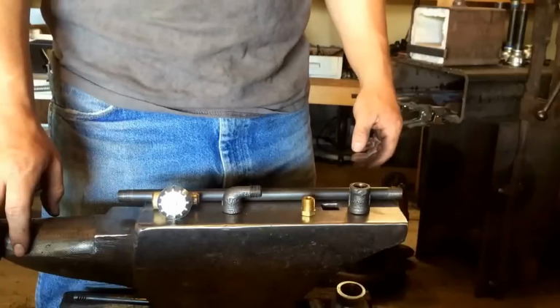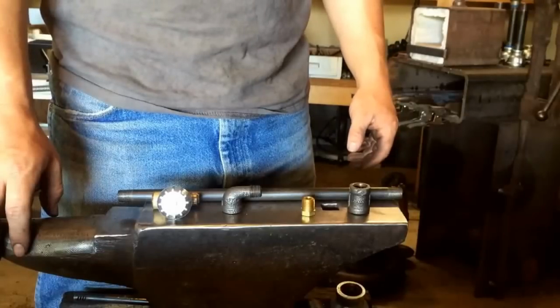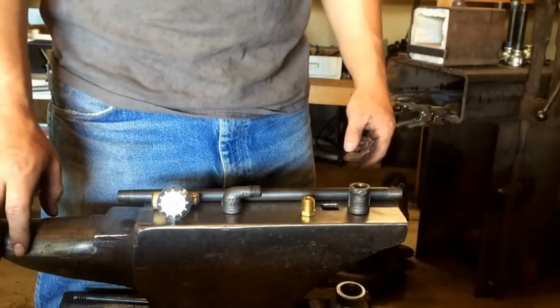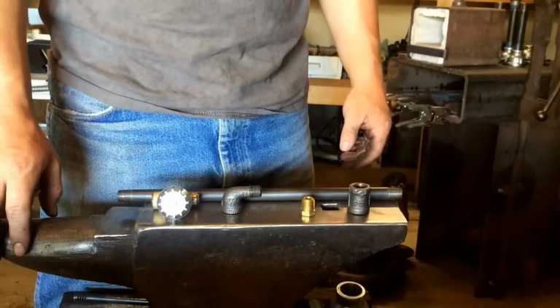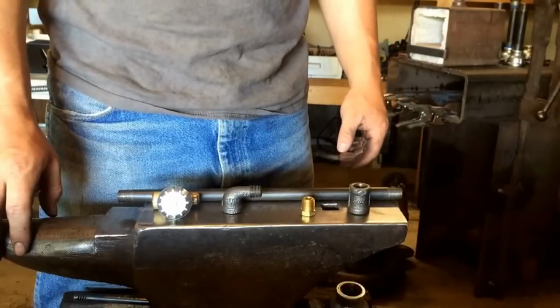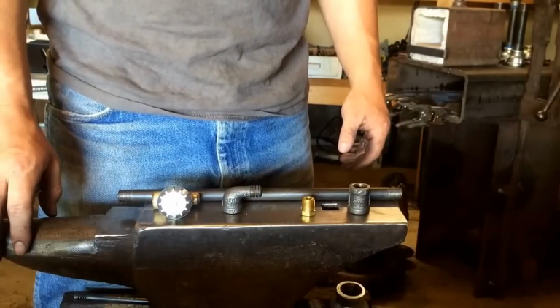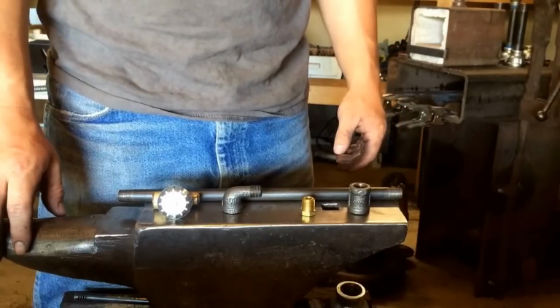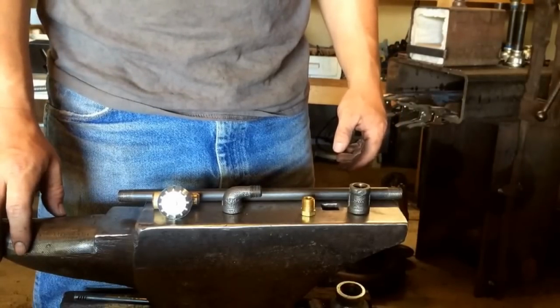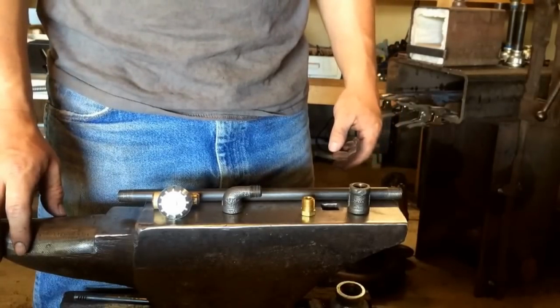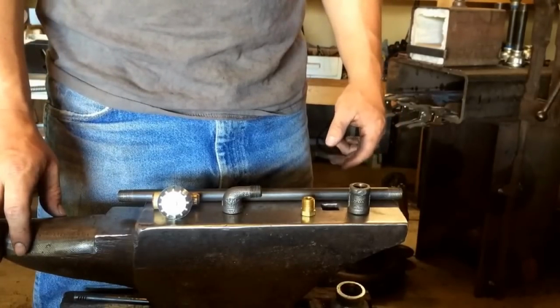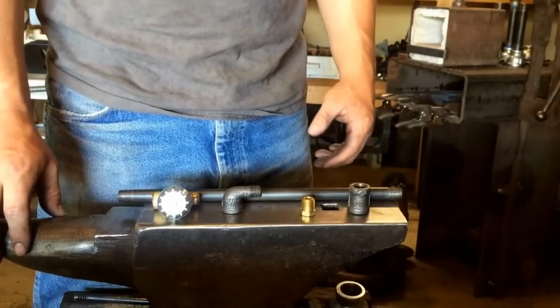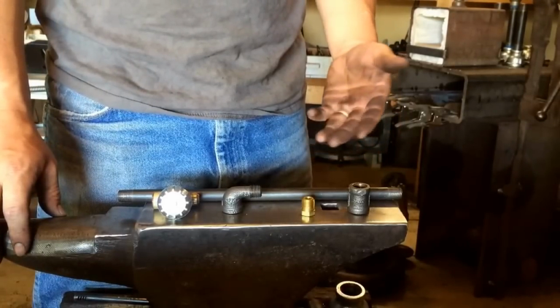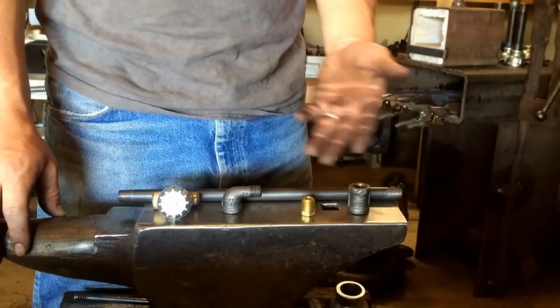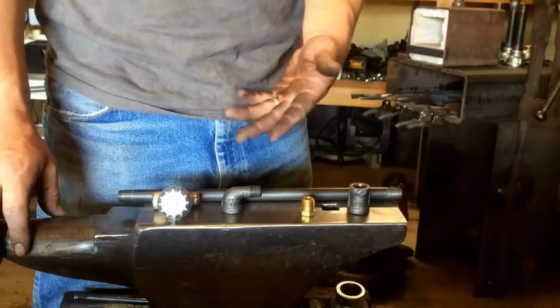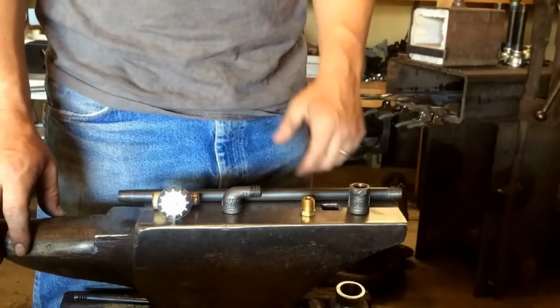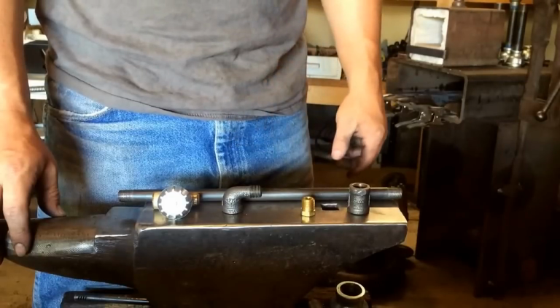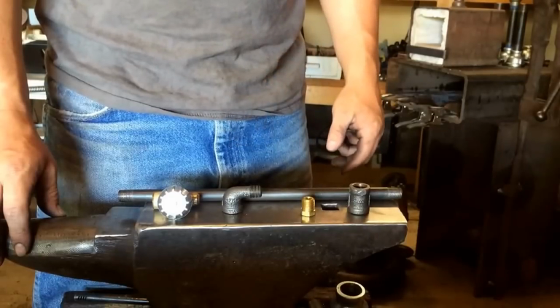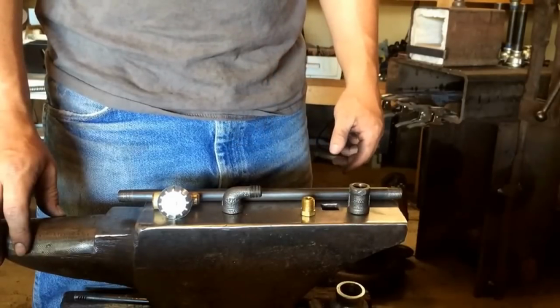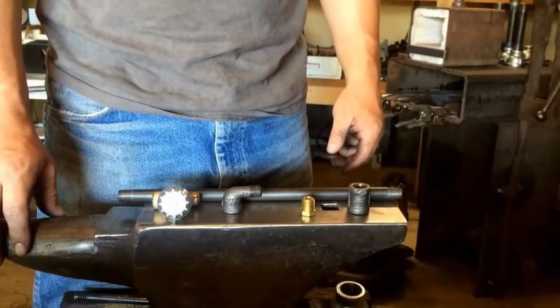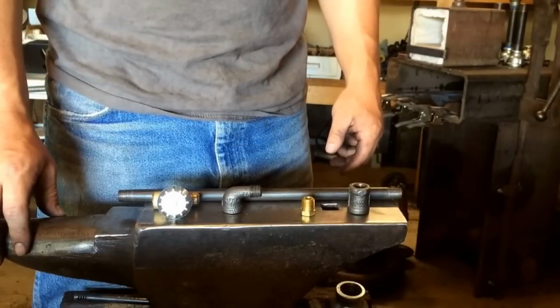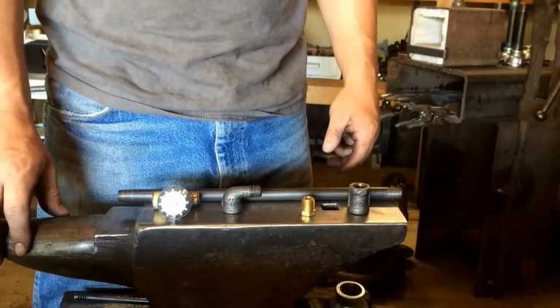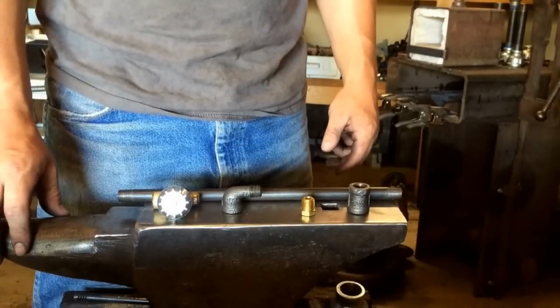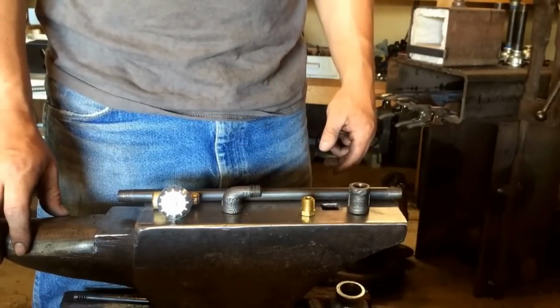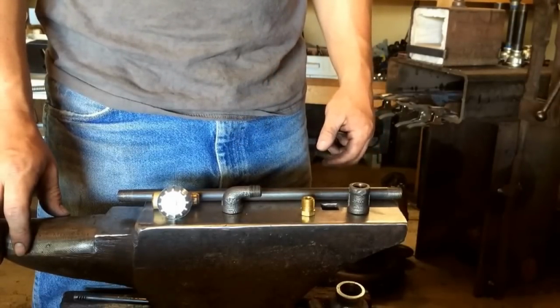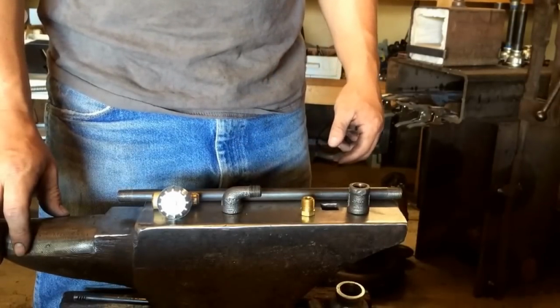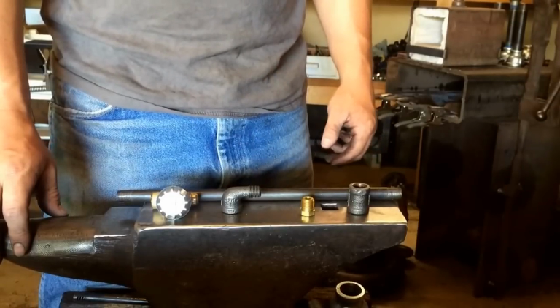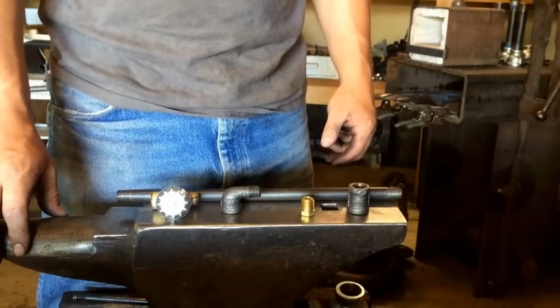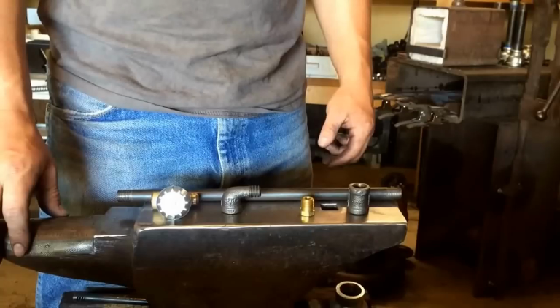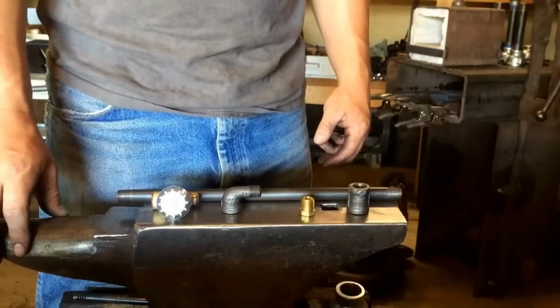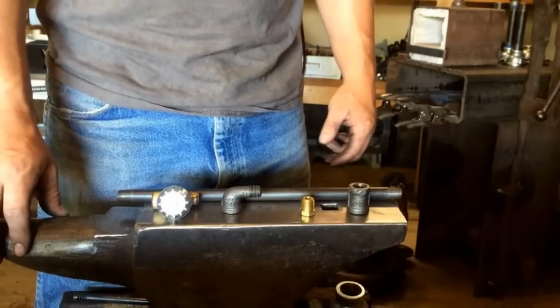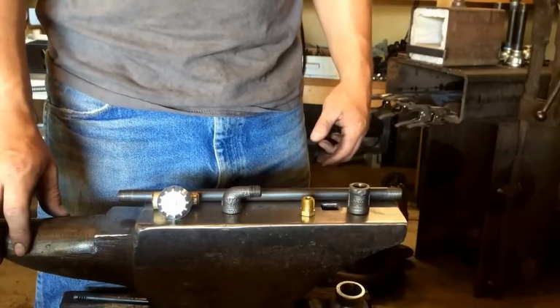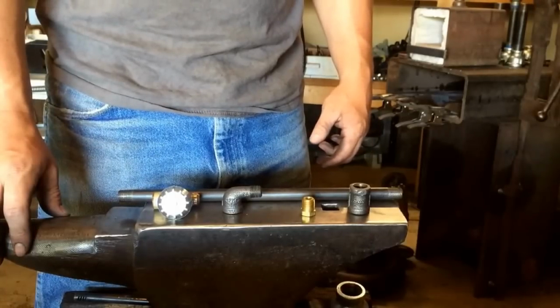Welcome to another blacksmithing video. I'm Jeremy Rush with Rush Fire Forge. Today I'm going to show you how to build a burner I've talked about before. If you have any questions about this process, the best way to get a hold of me is on my Facebook page, Rush Fire Forge.